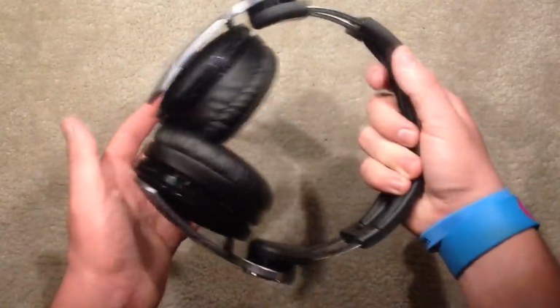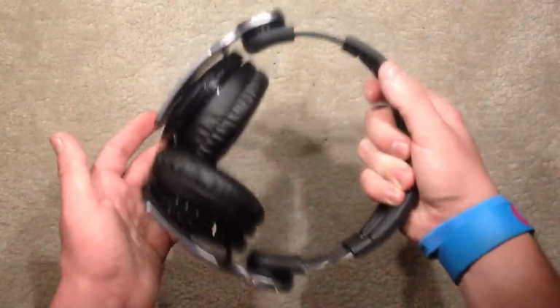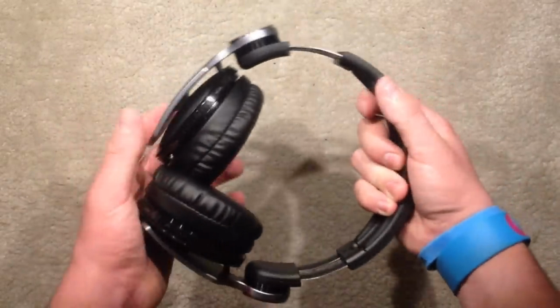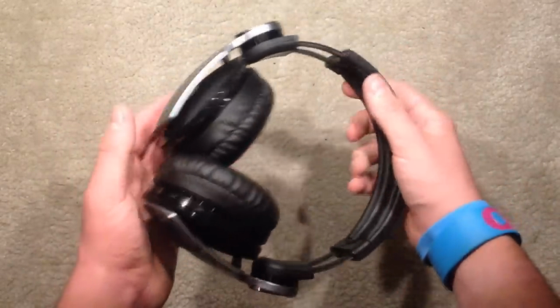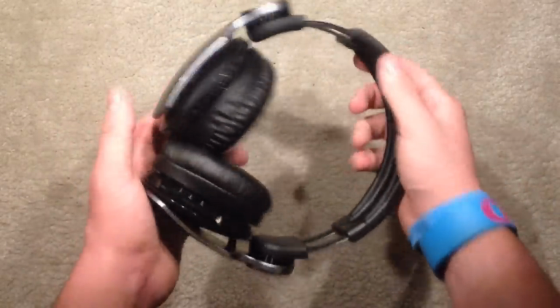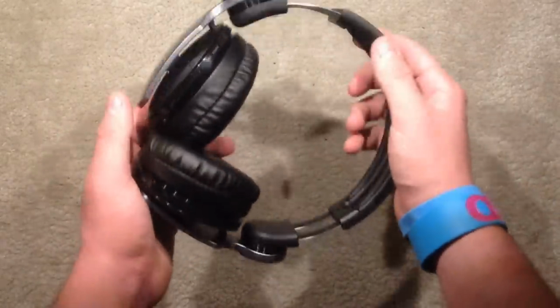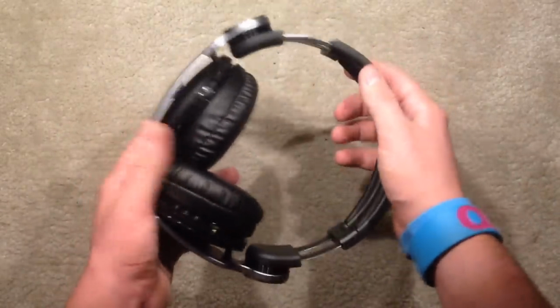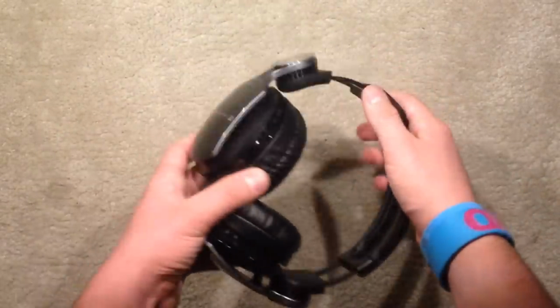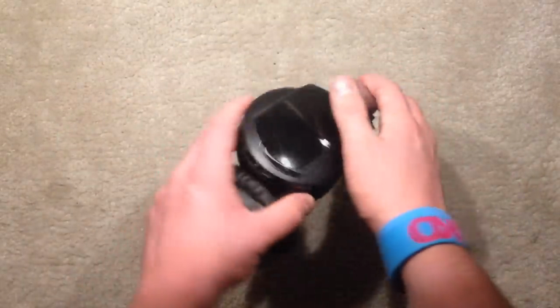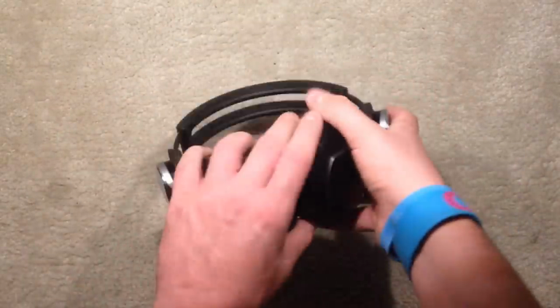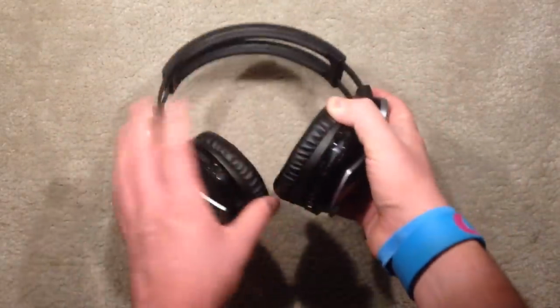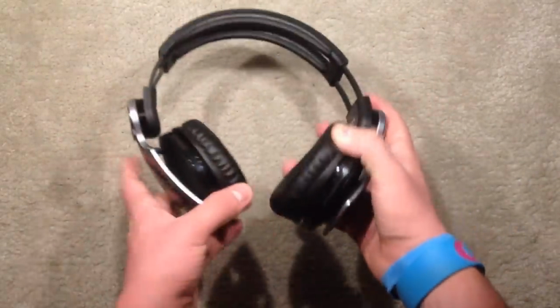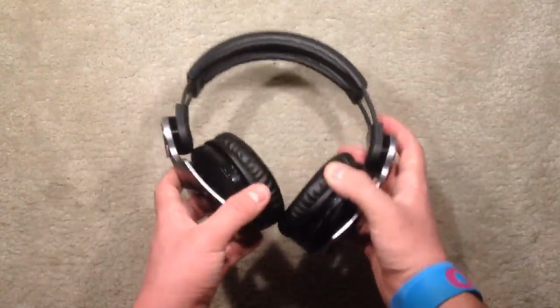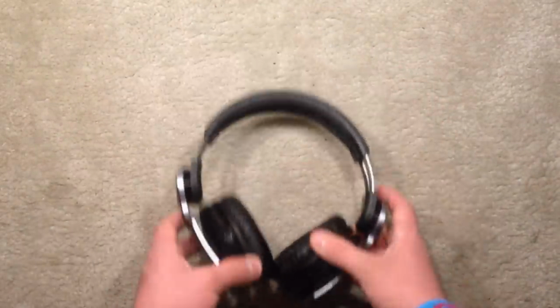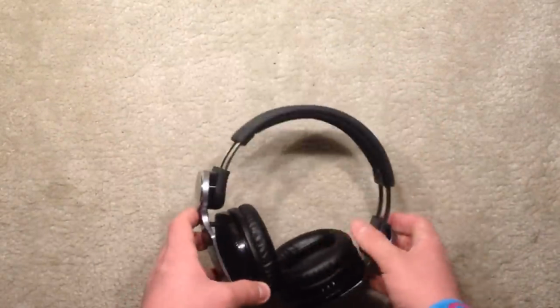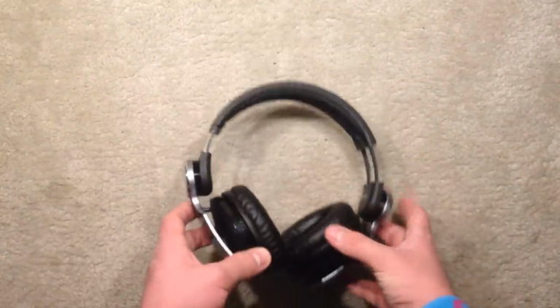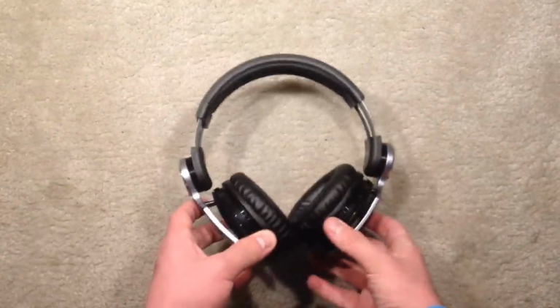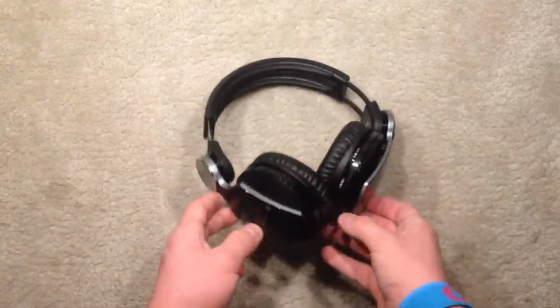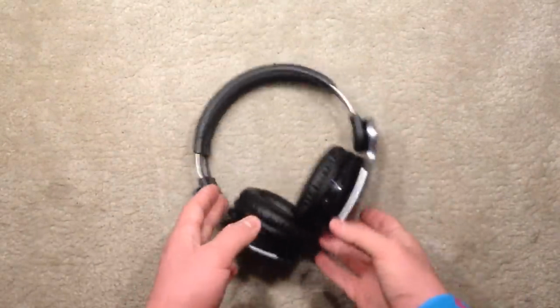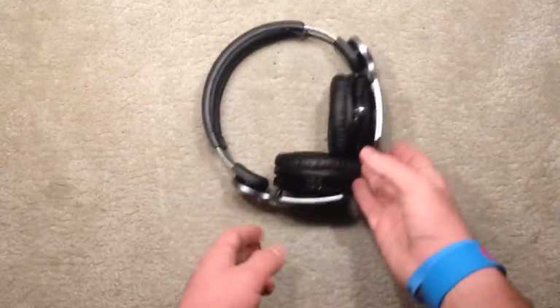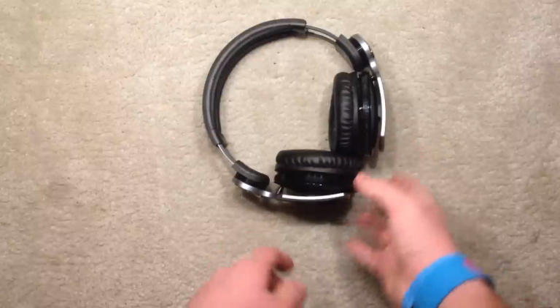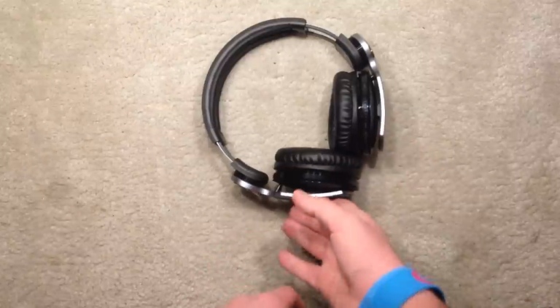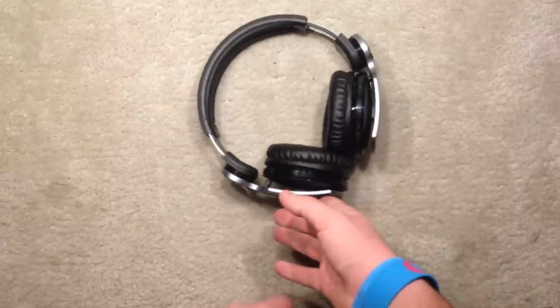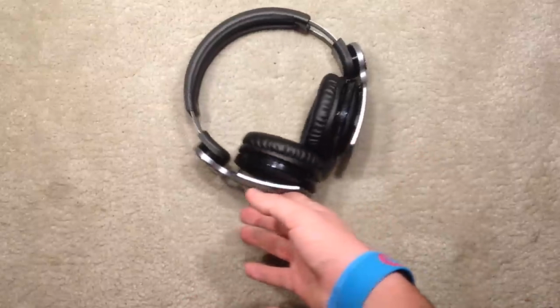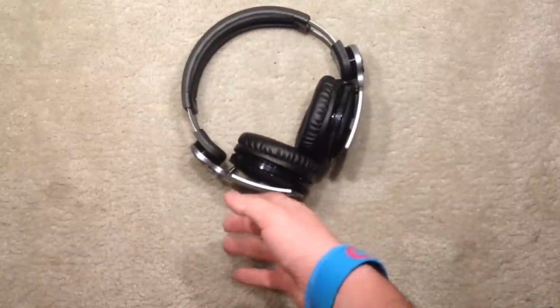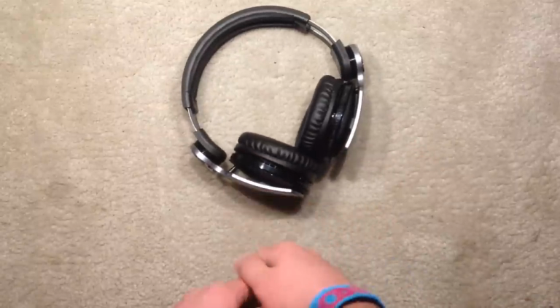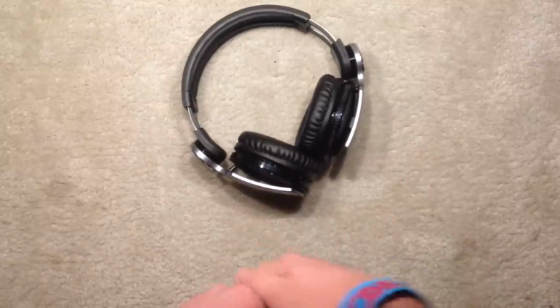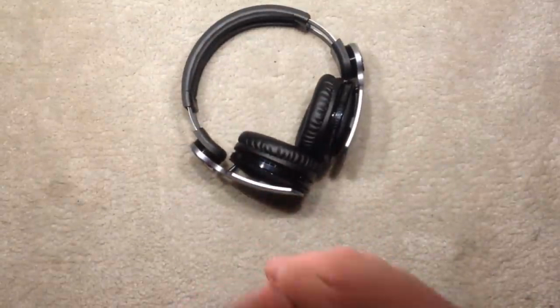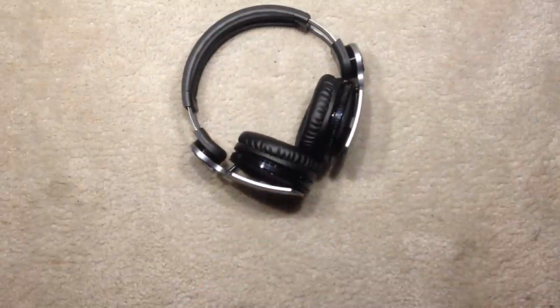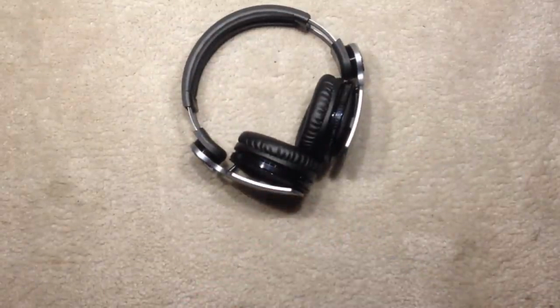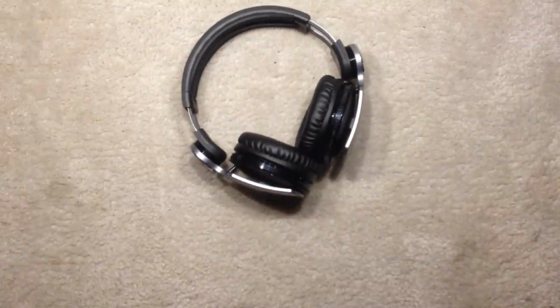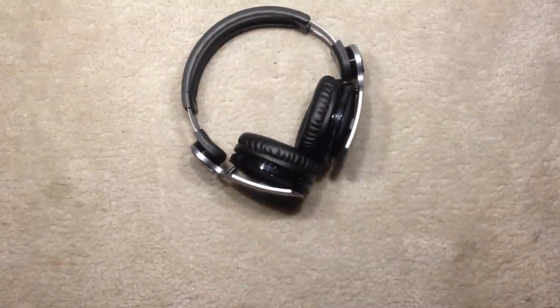The parts you extend the actual headphones with are made out of metal and very good plastics.